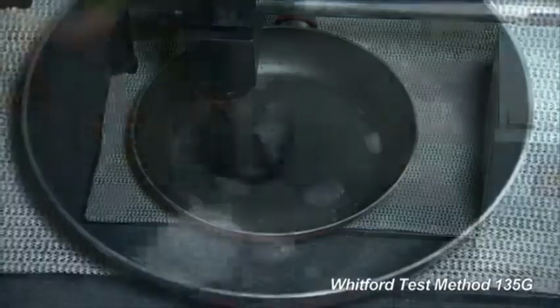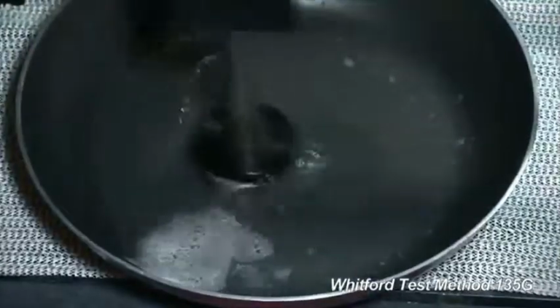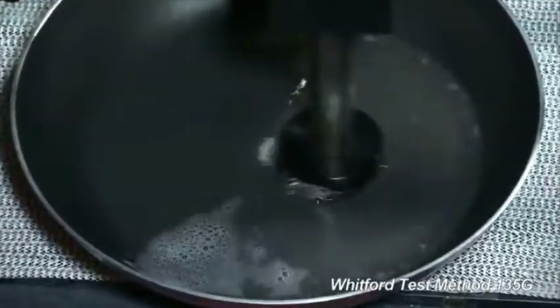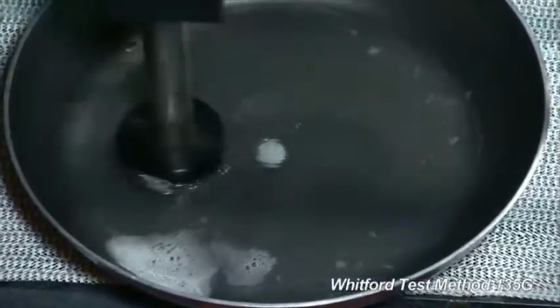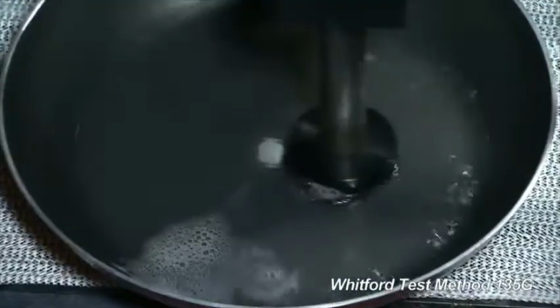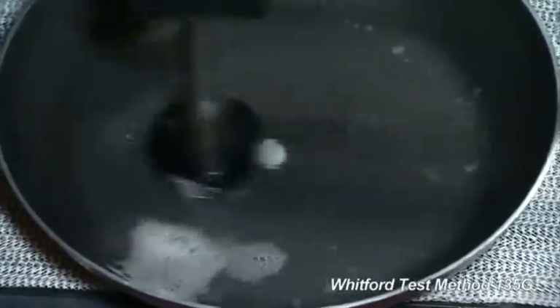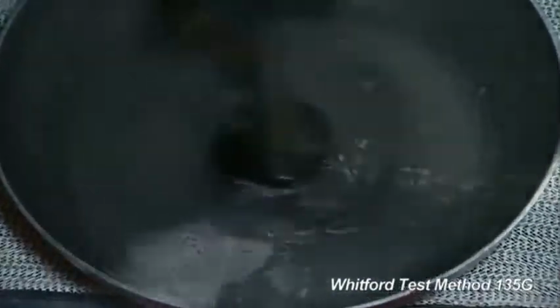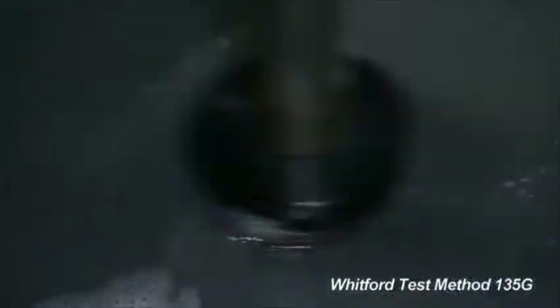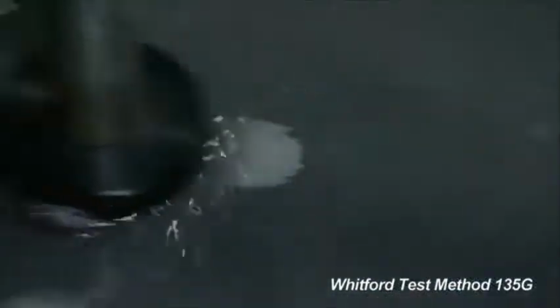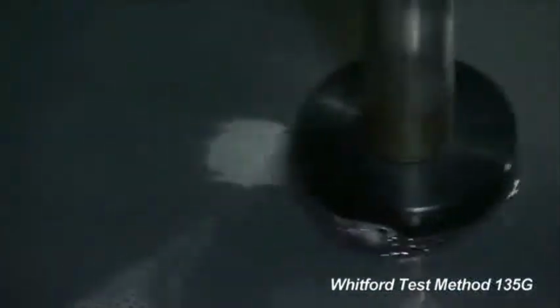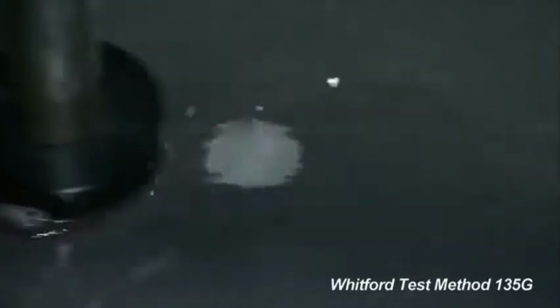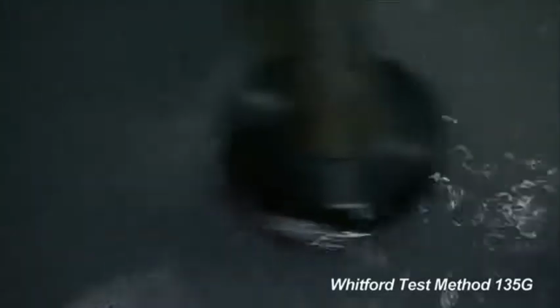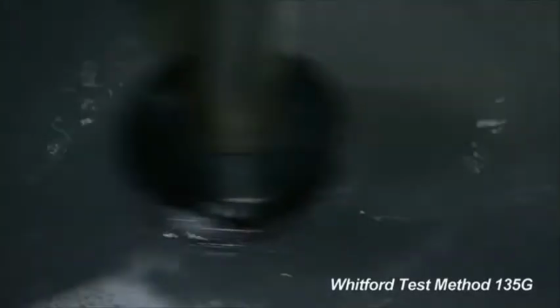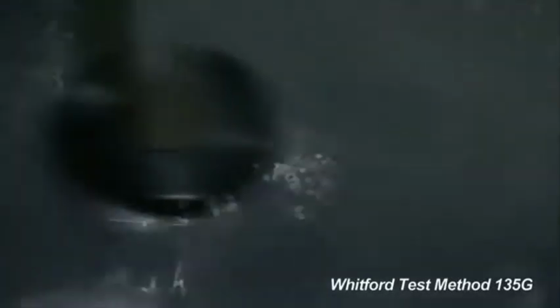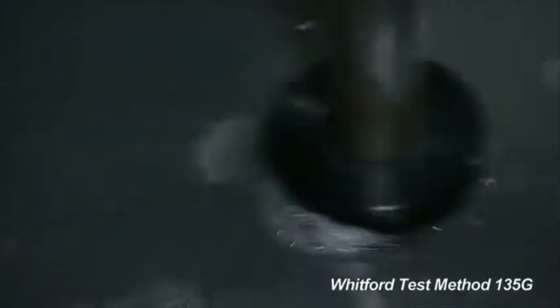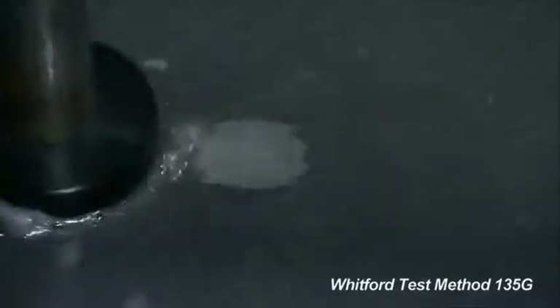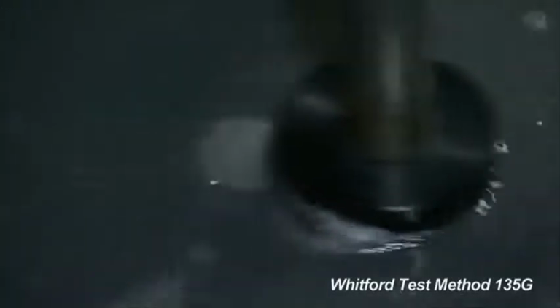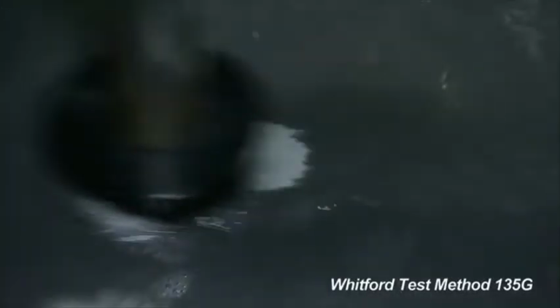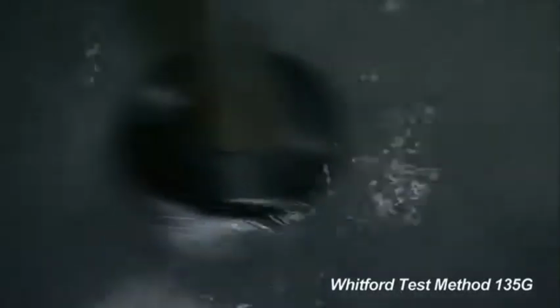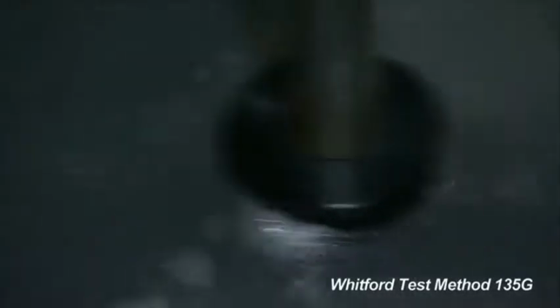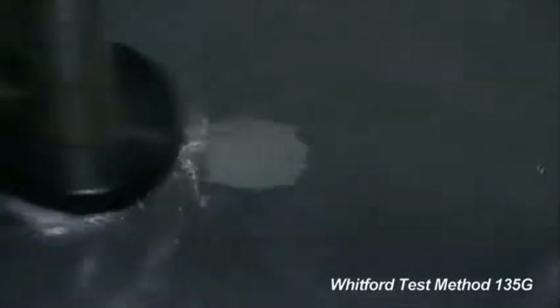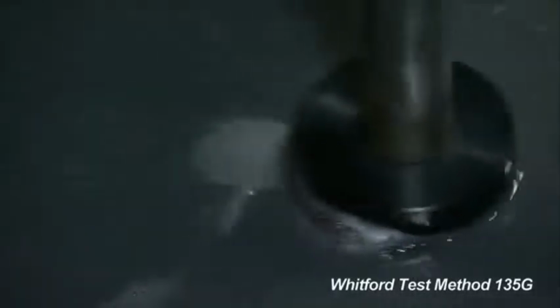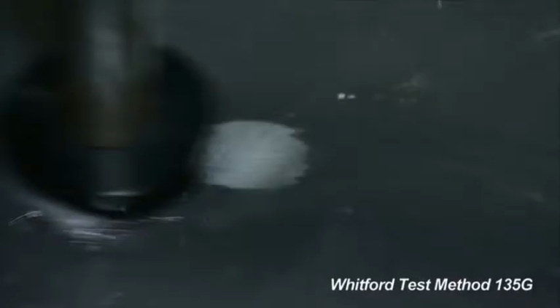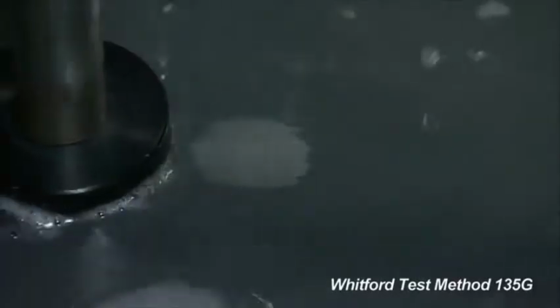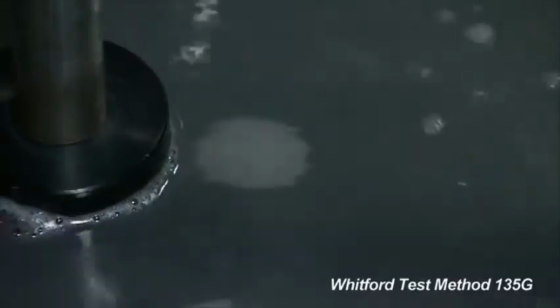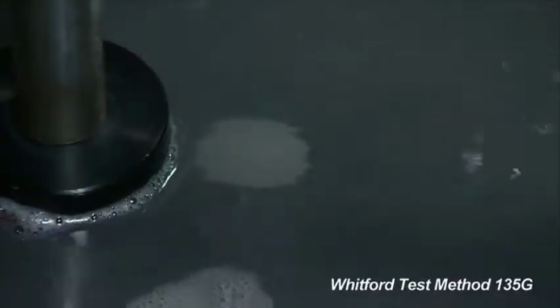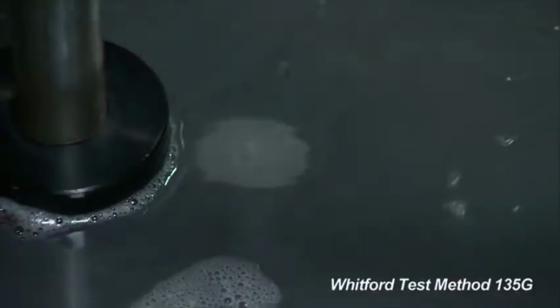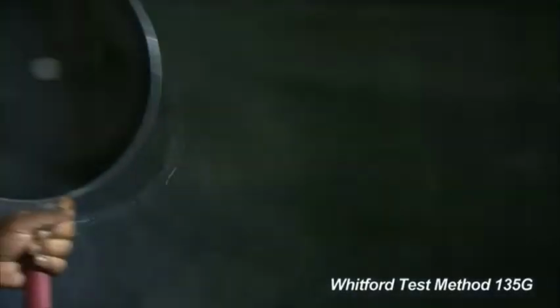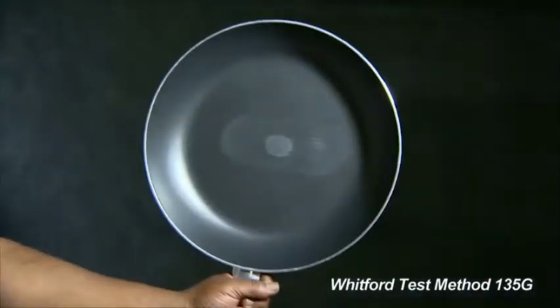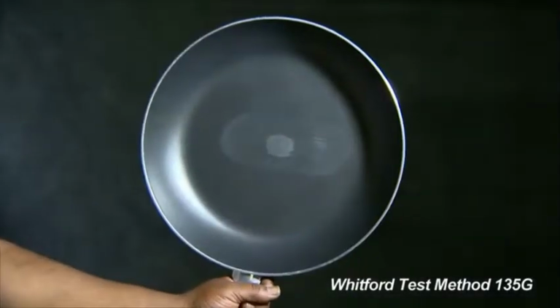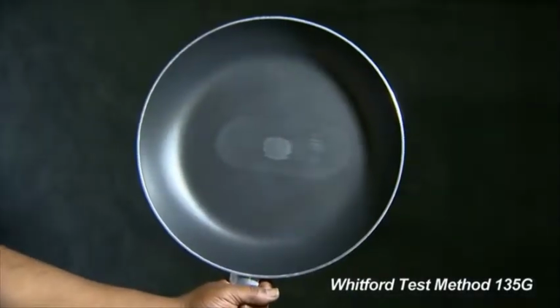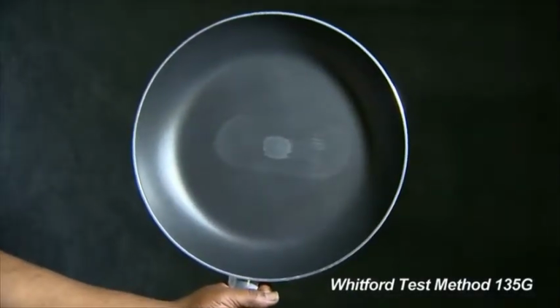Continue running the test and monitor the strokes until 10% of the substrate shows through the wear area, at which point the test is over. Record the number of cycles.